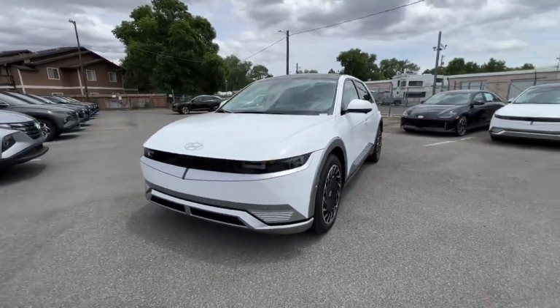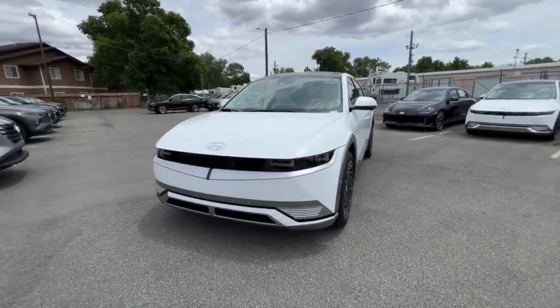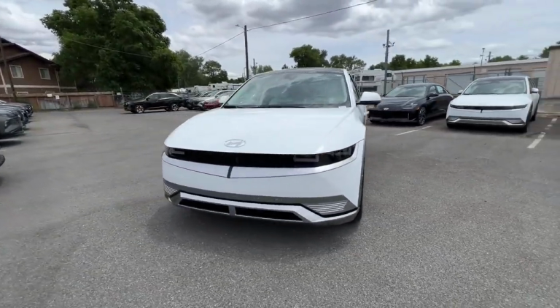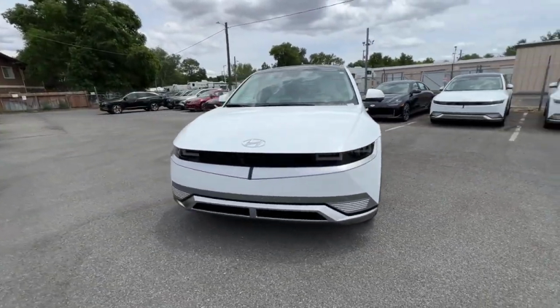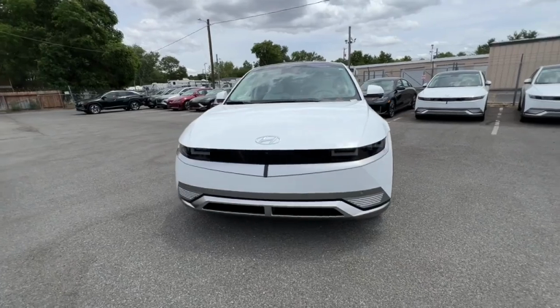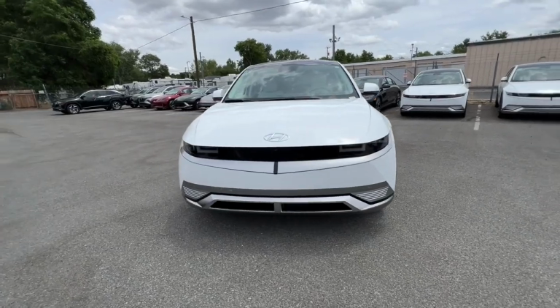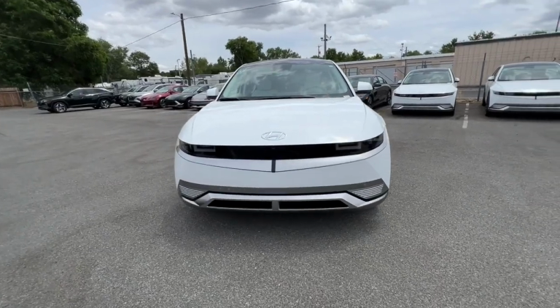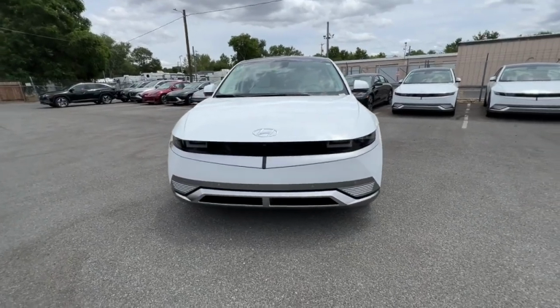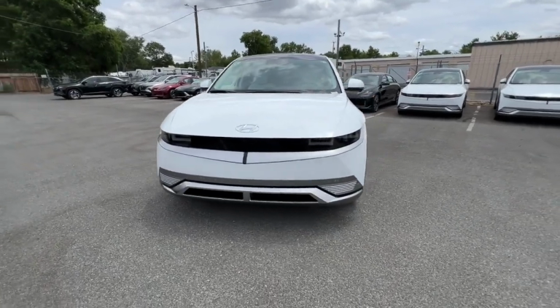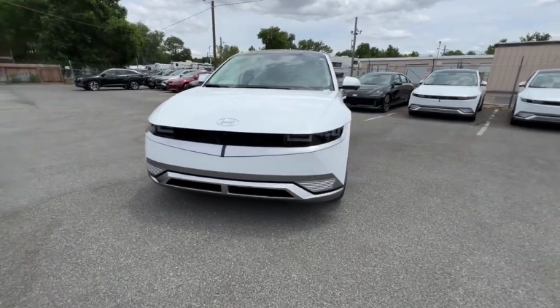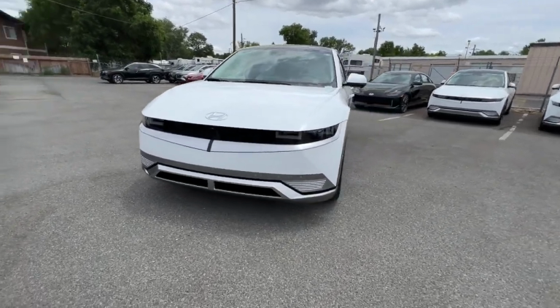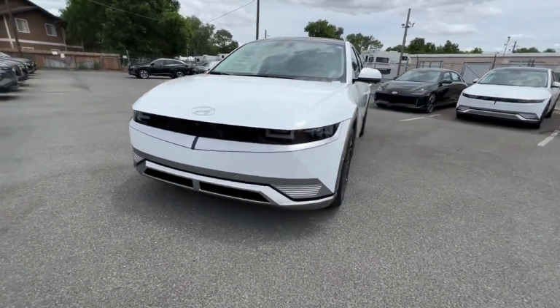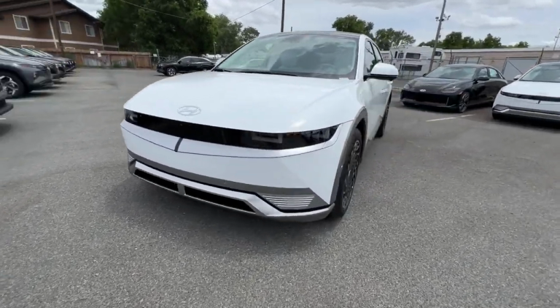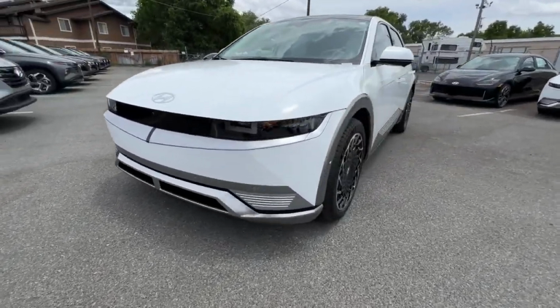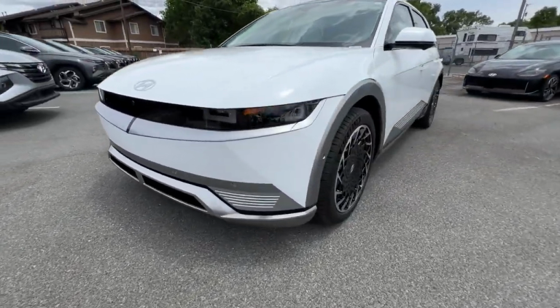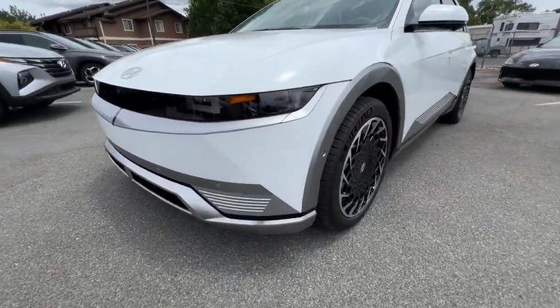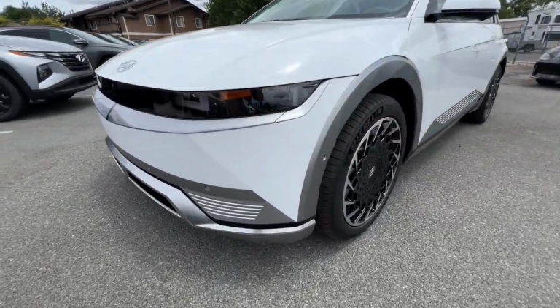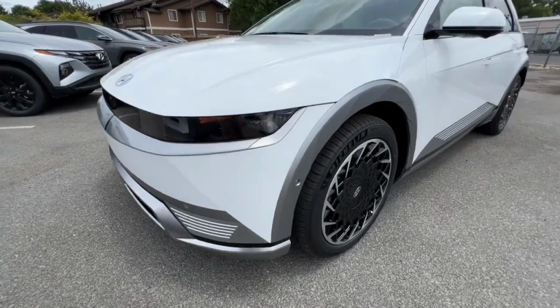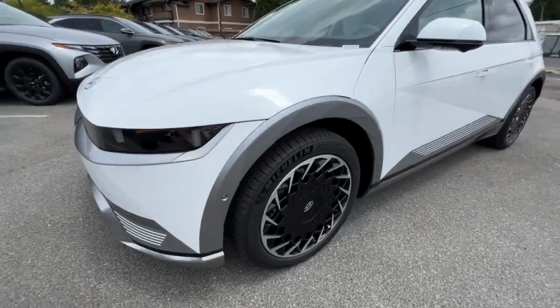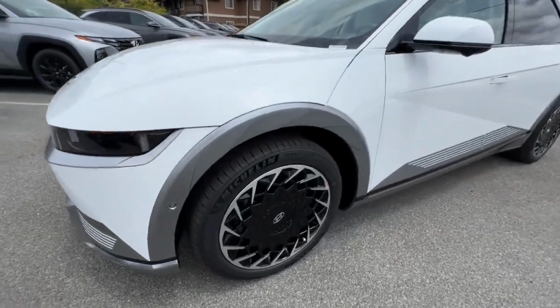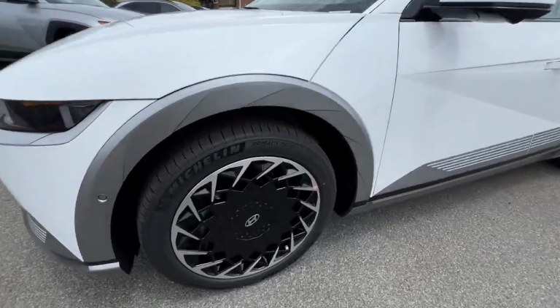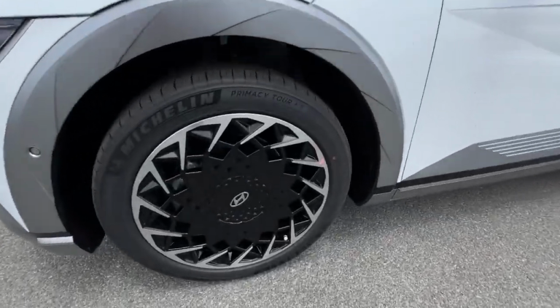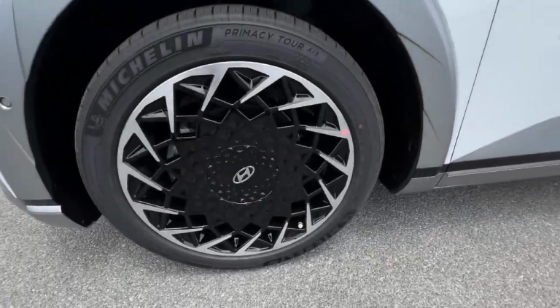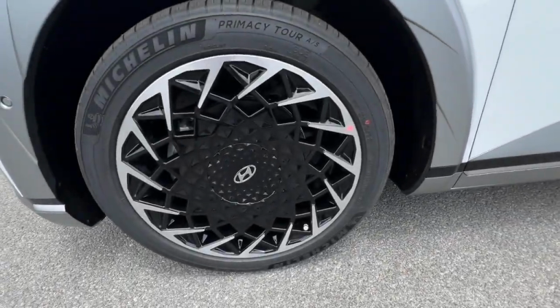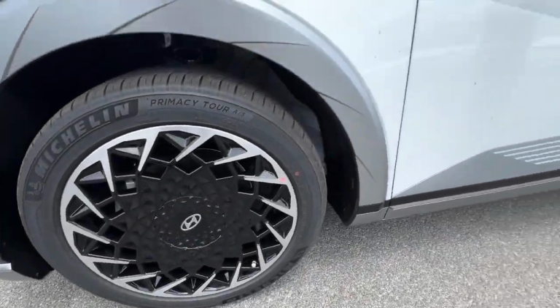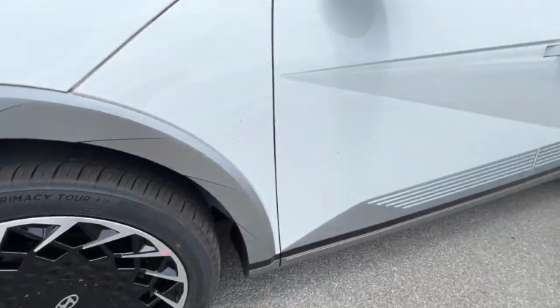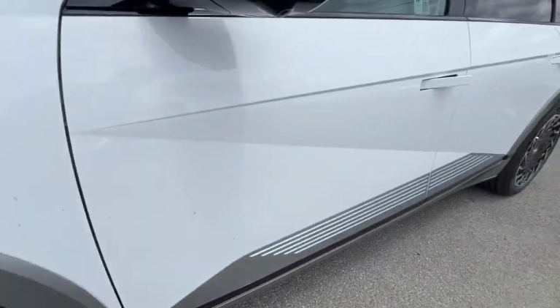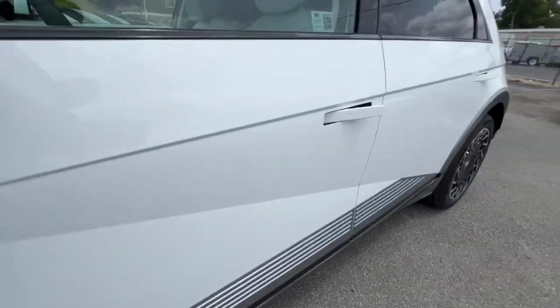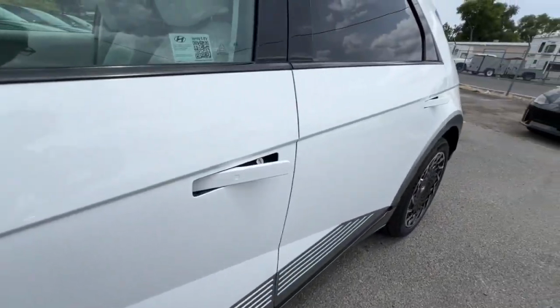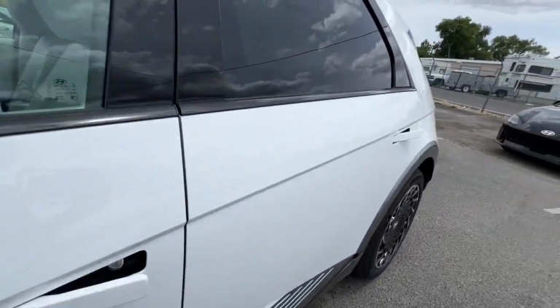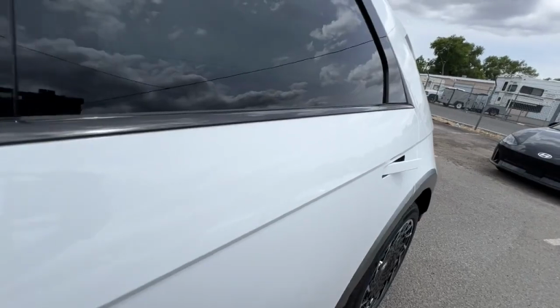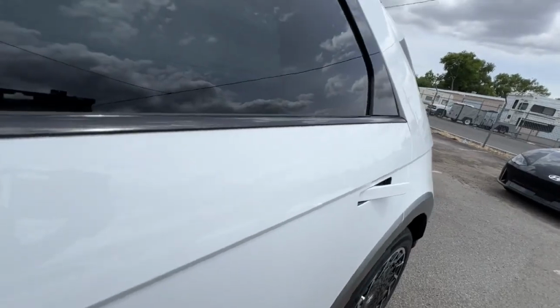Forward-looking design meets family-friendly comfort in this handsome IONIQ 5. See for yourself when you take it out for a test drive. Our professional staff looks forward to giving you excellent service.